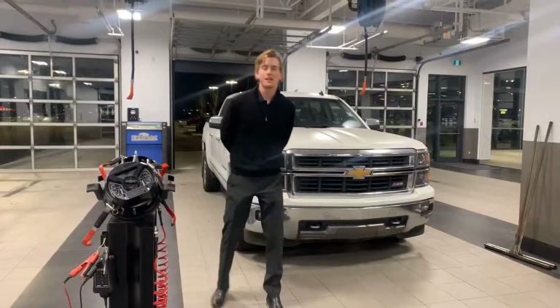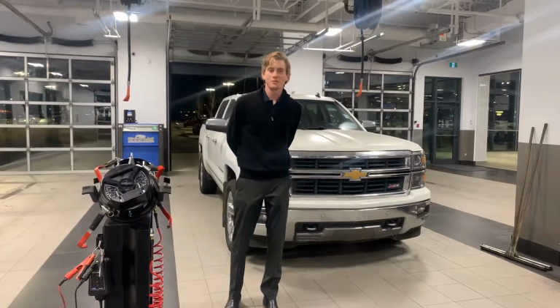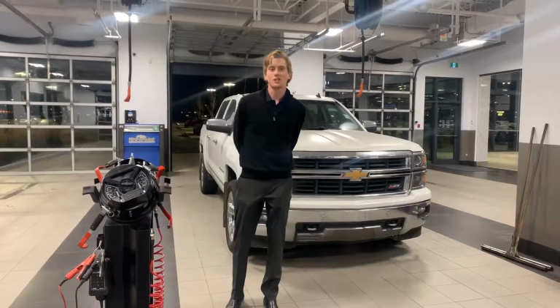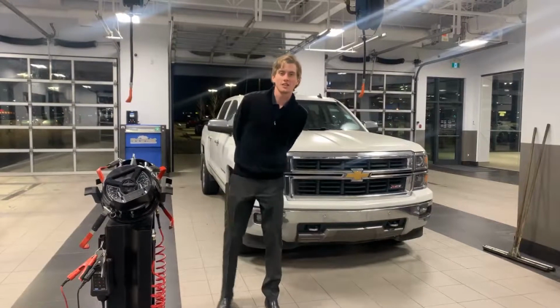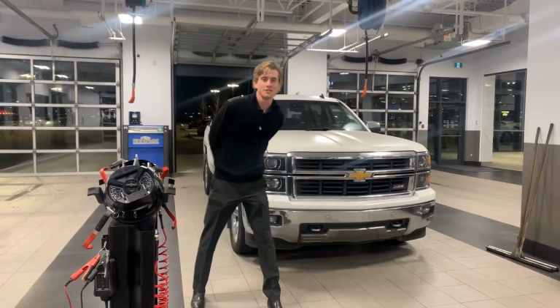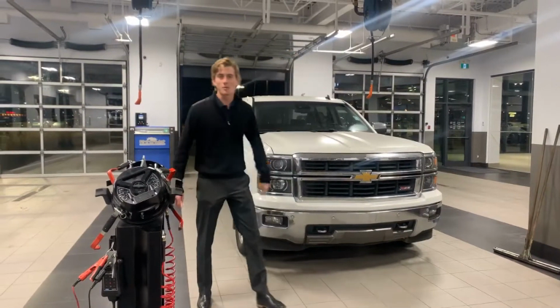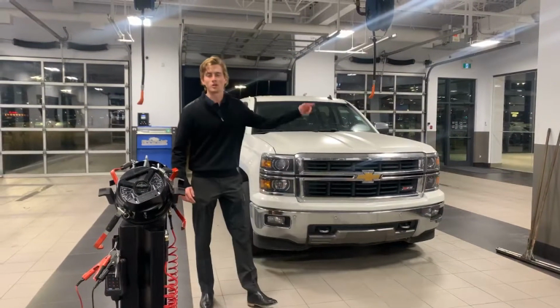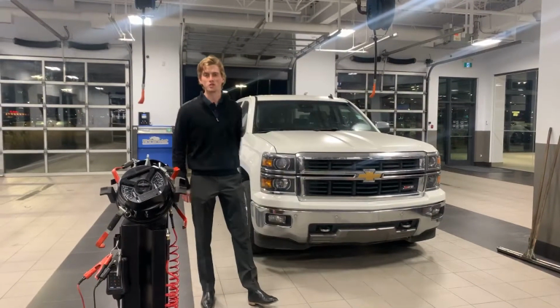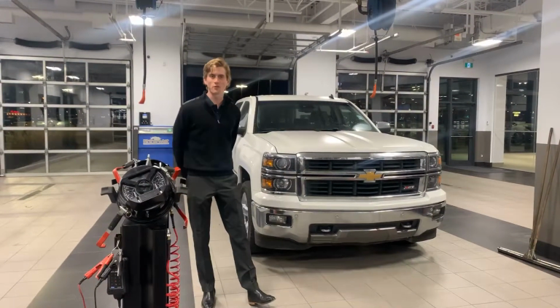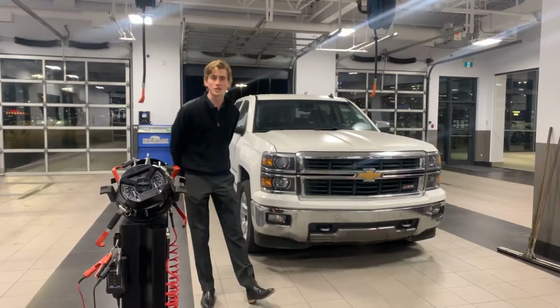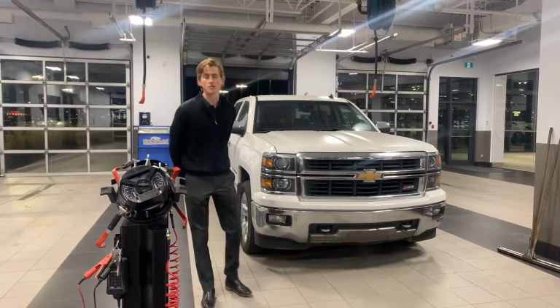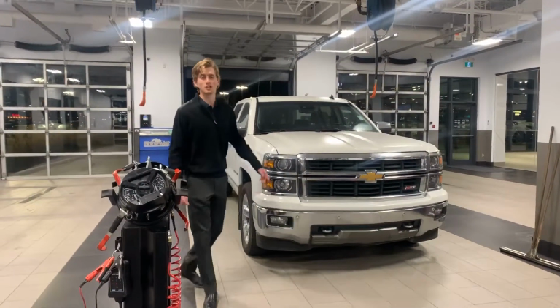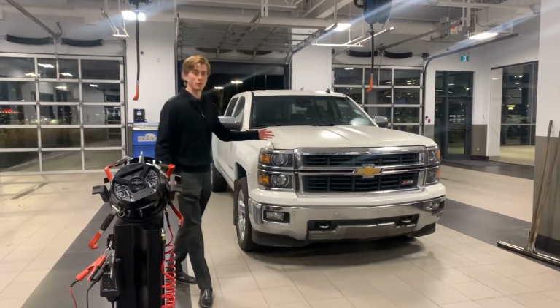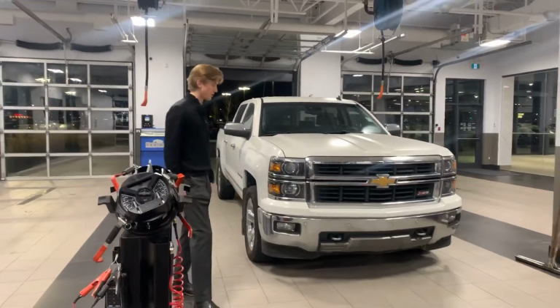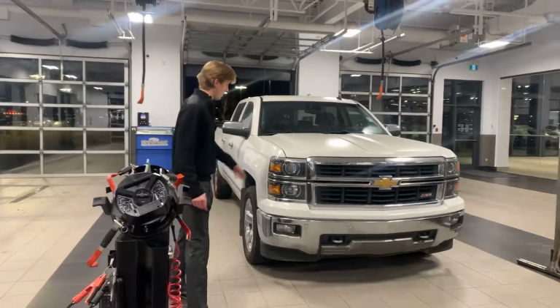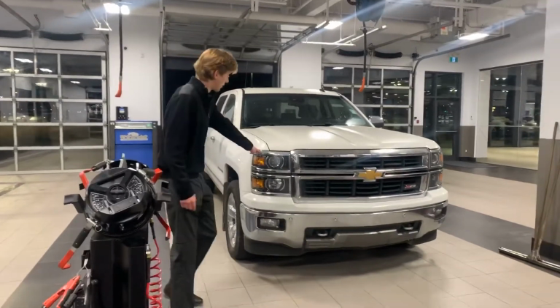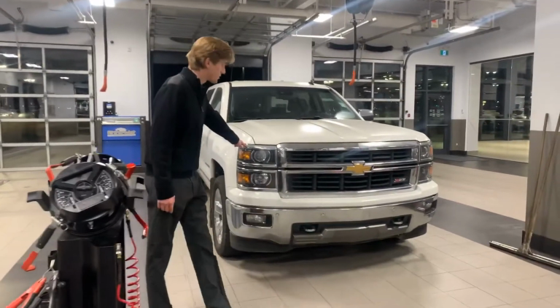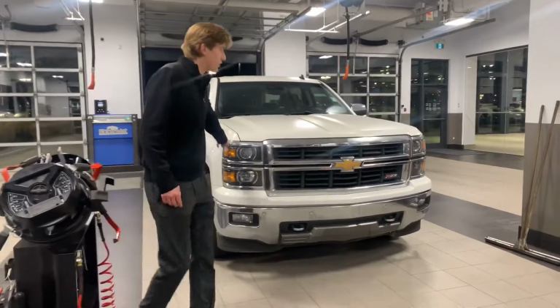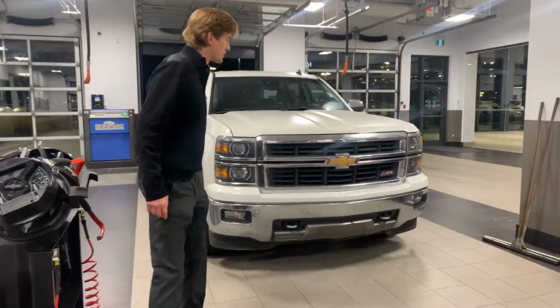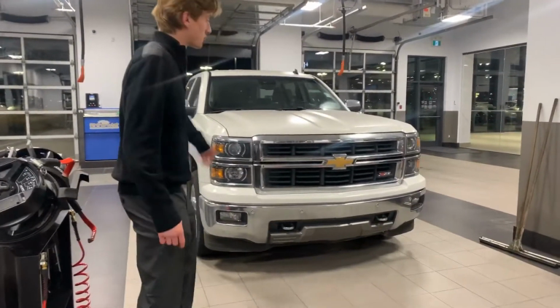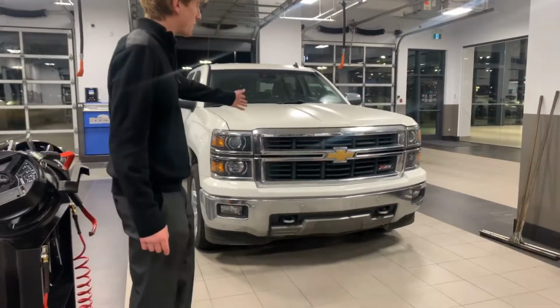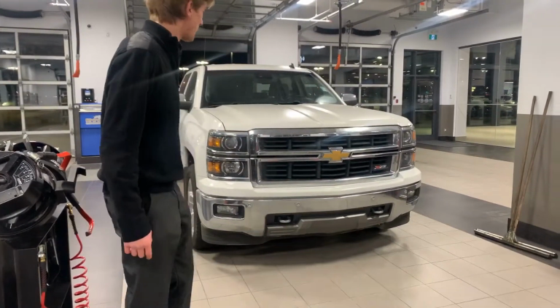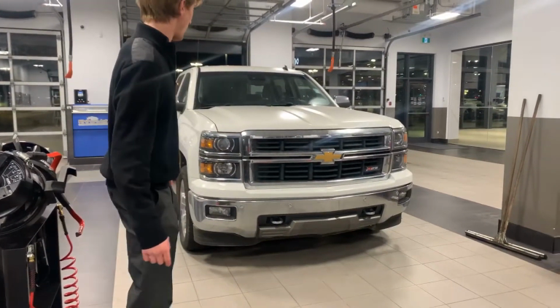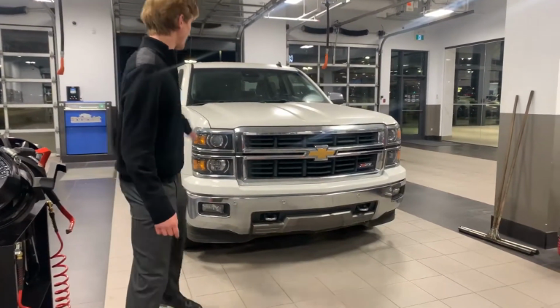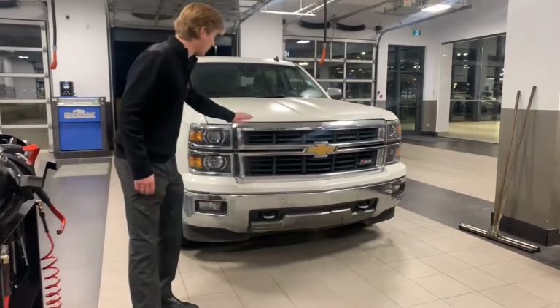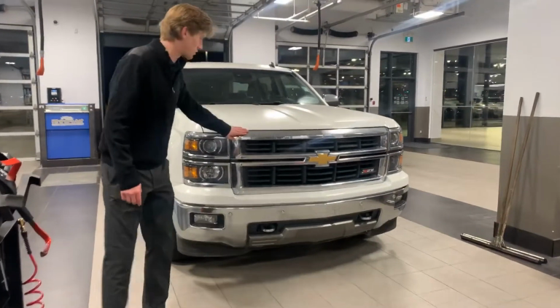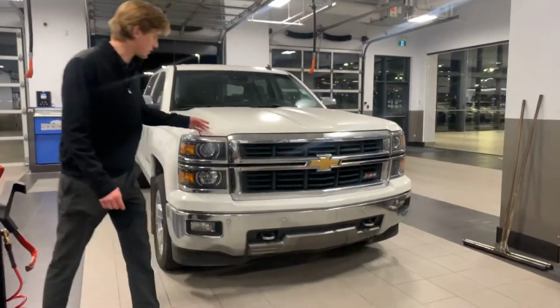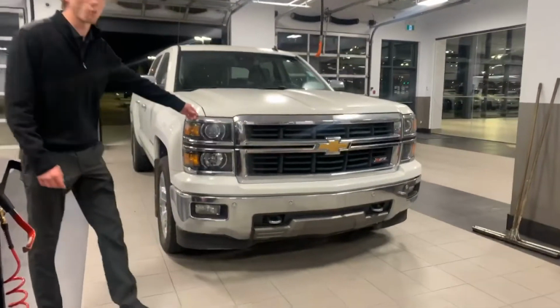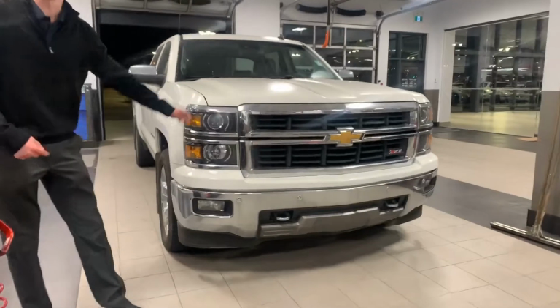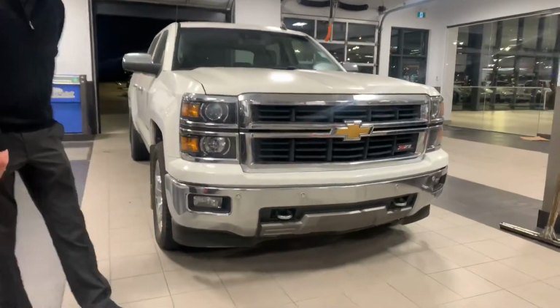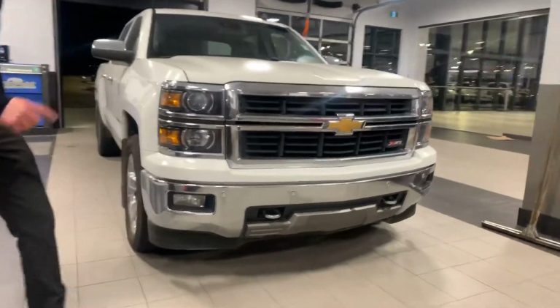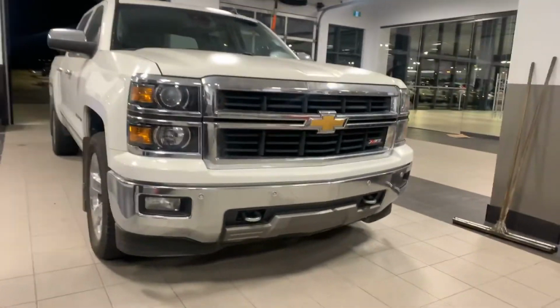I'm Nate from Northside Nissan and today I'll be showing you this 2014 Chevrolet. First thing you'll notice is this grille as well as the chrome accent all throughout the vehicle.